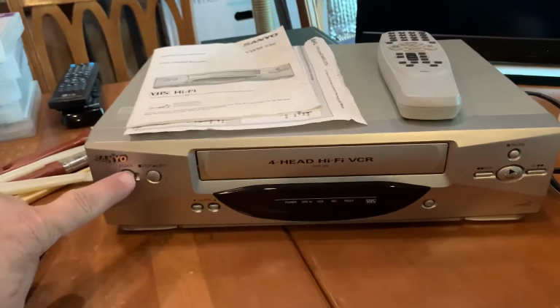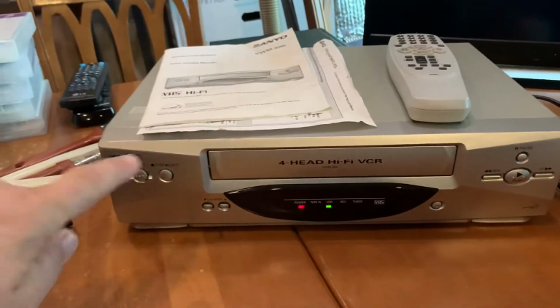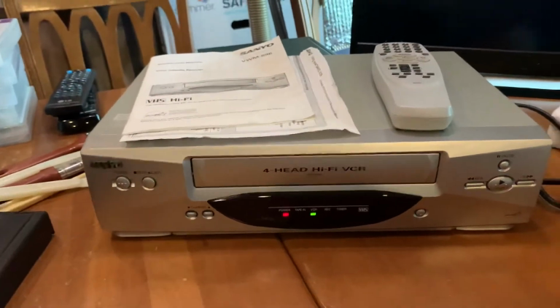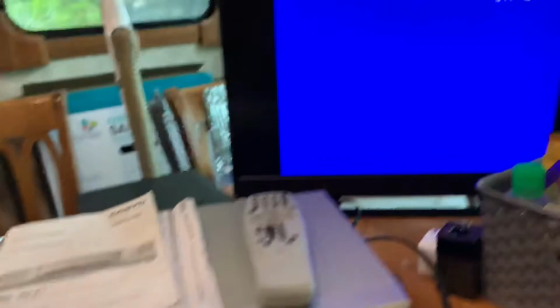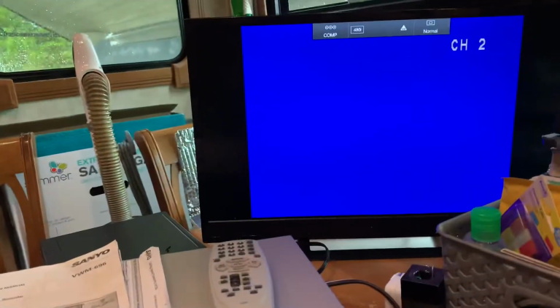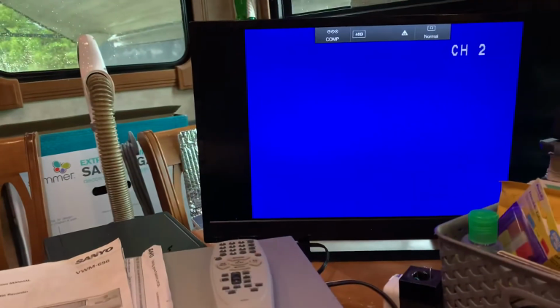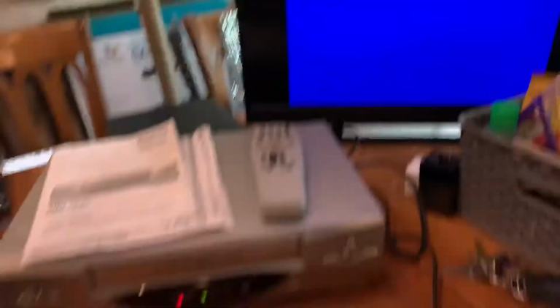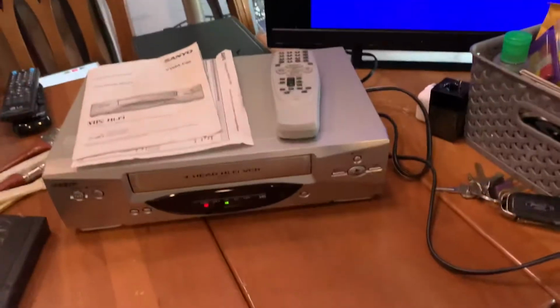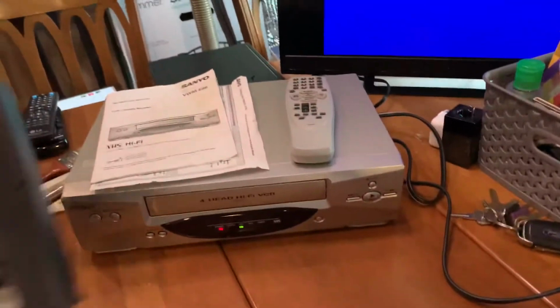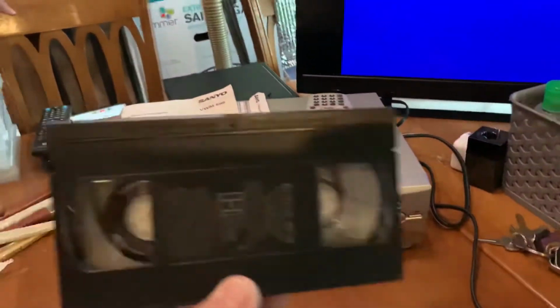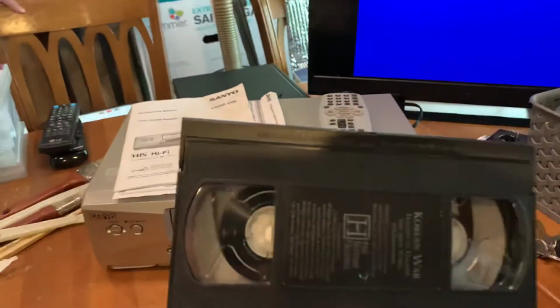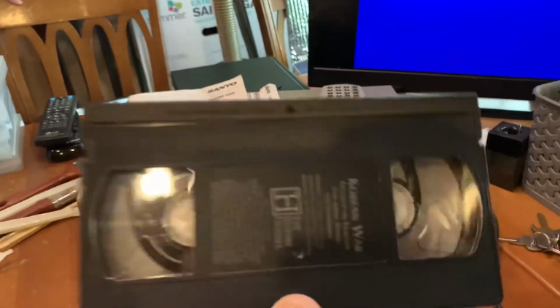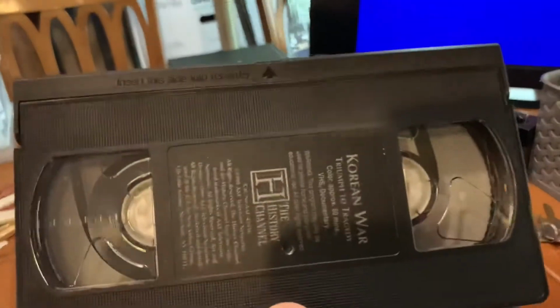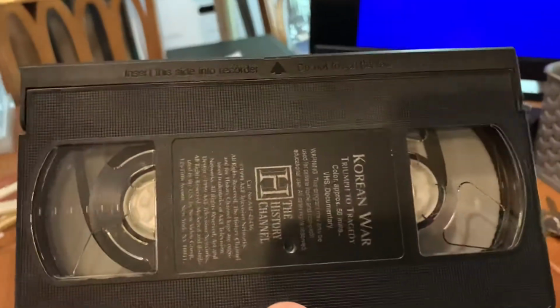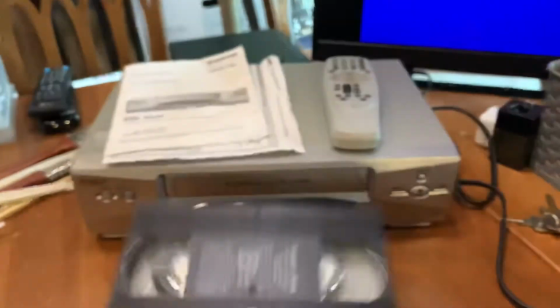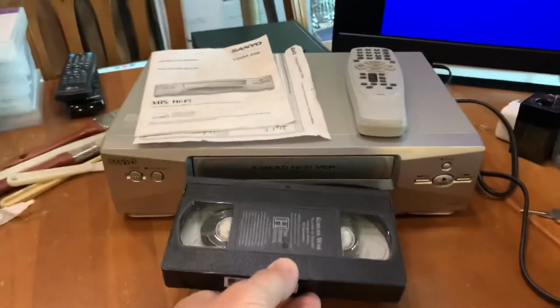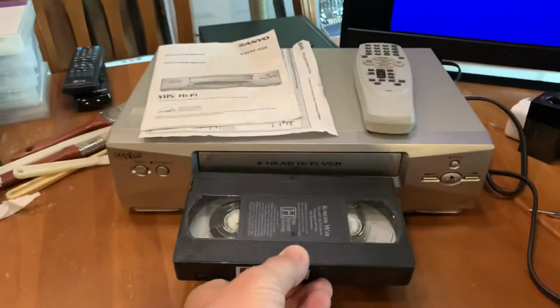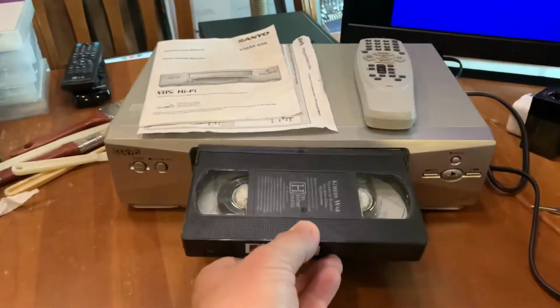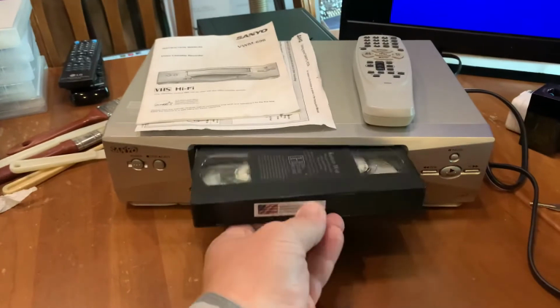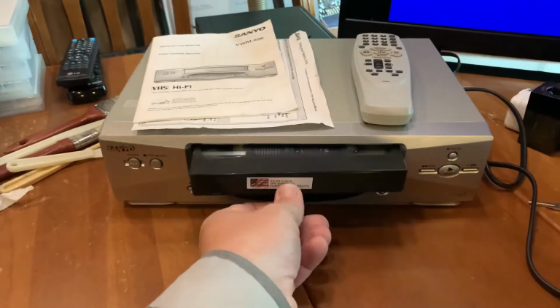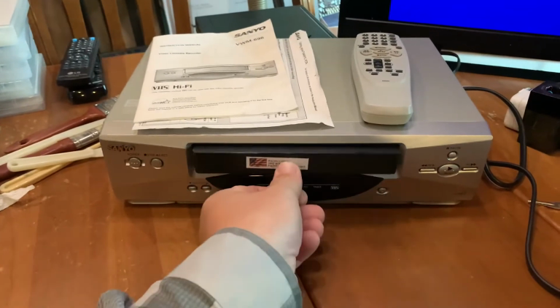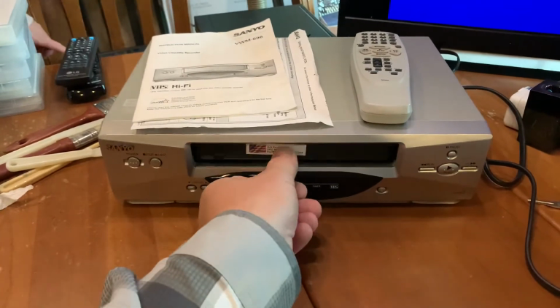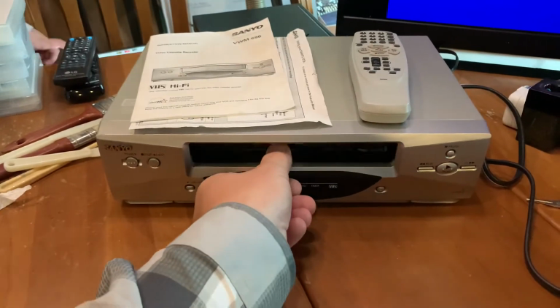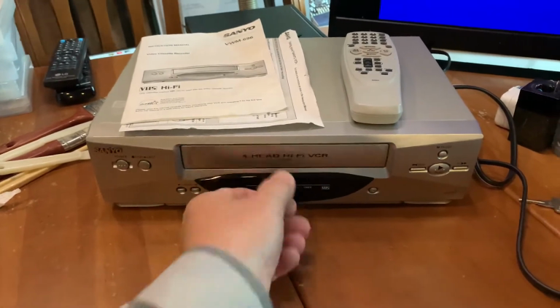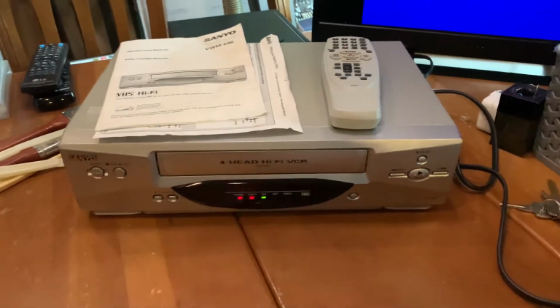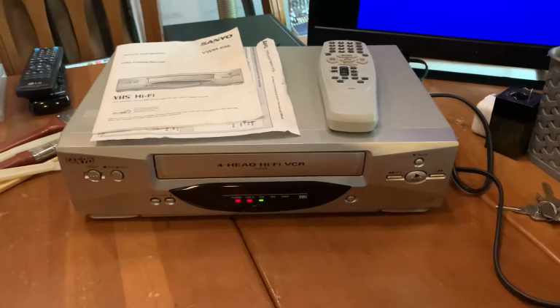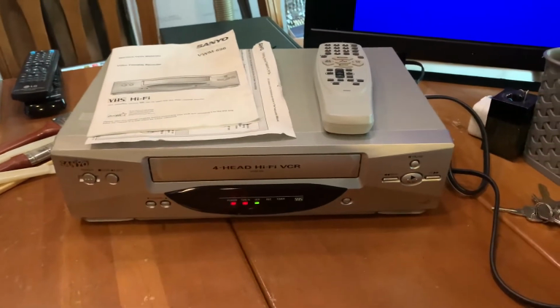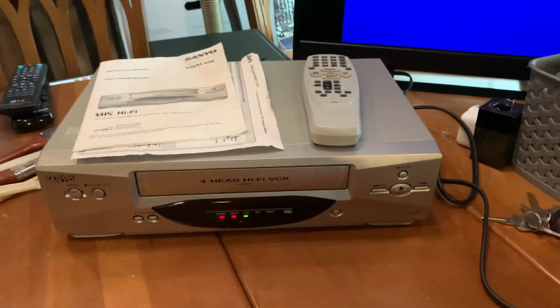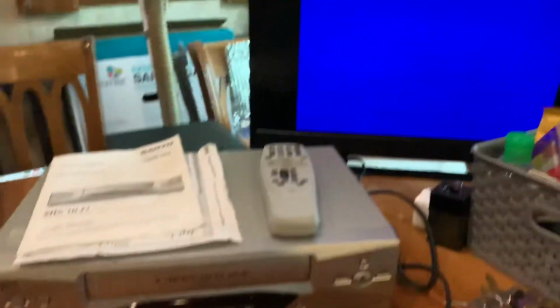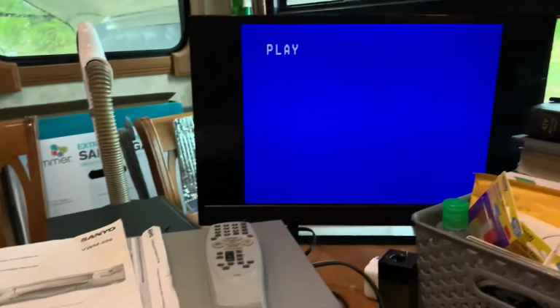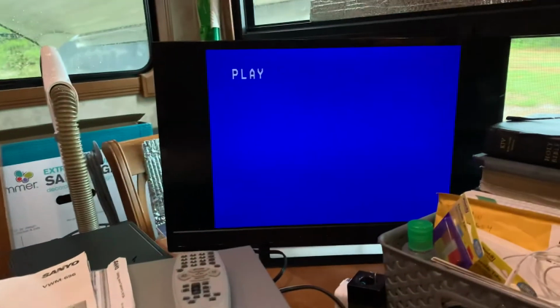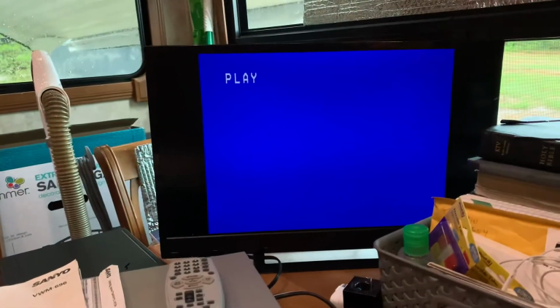Cut it on. Screen comes on. This is Korean War. It automatically plays.